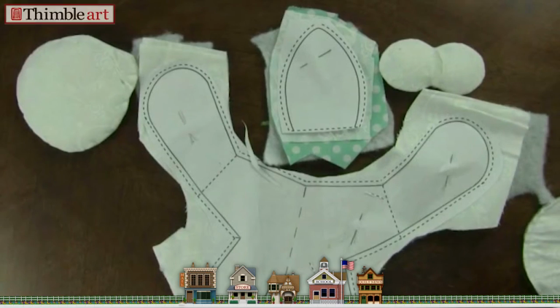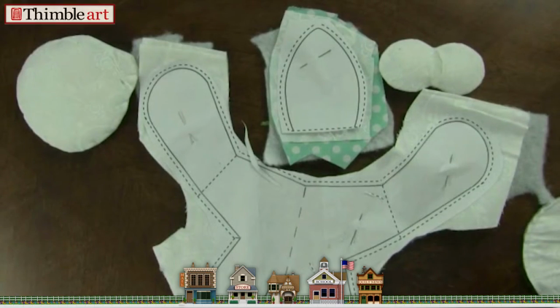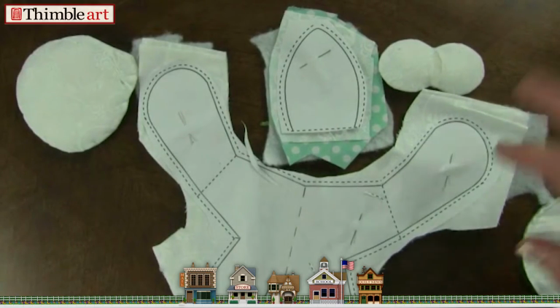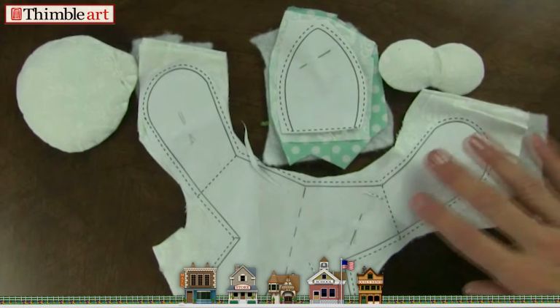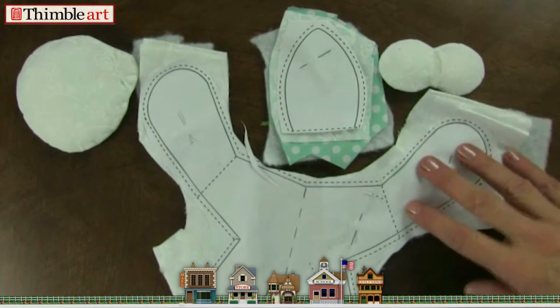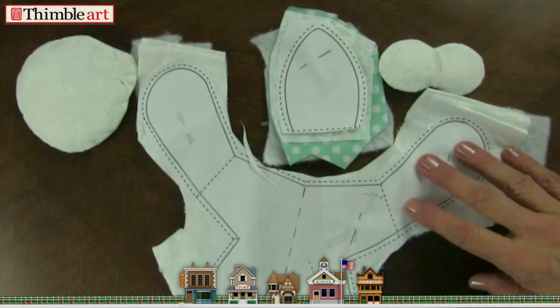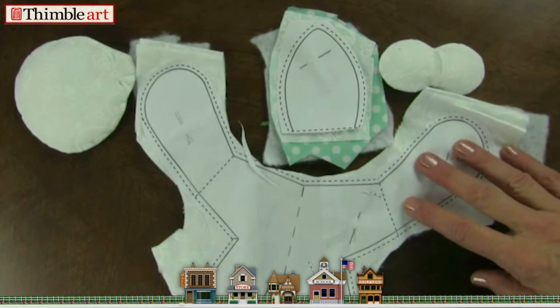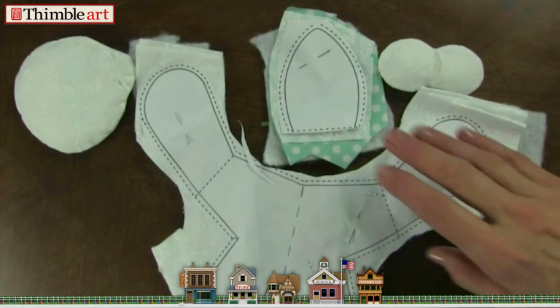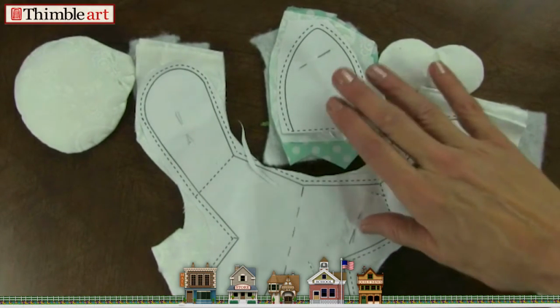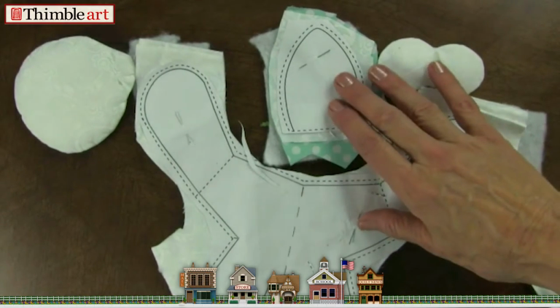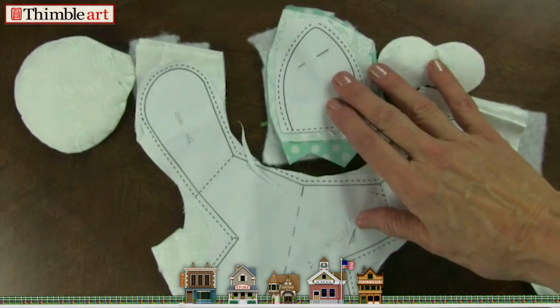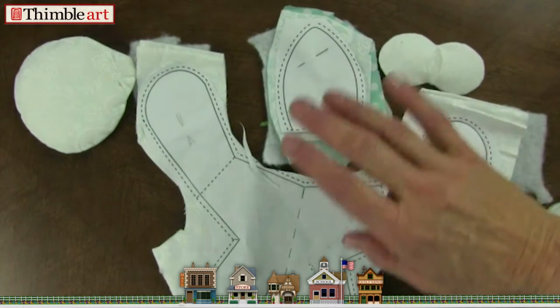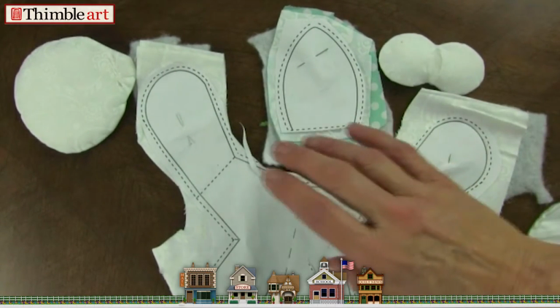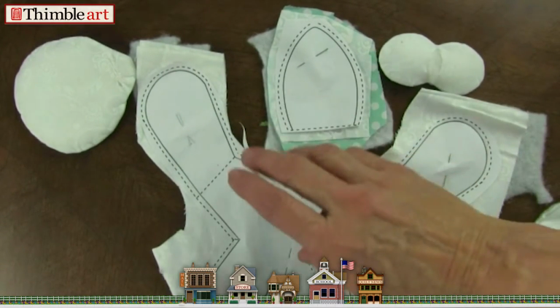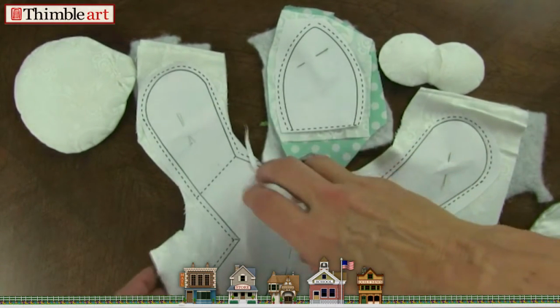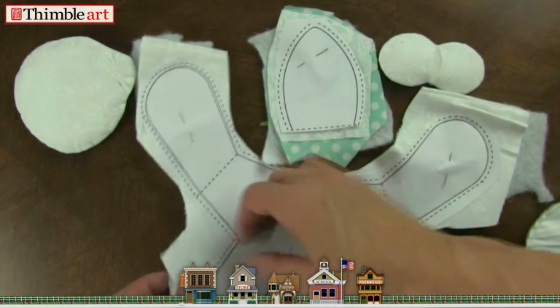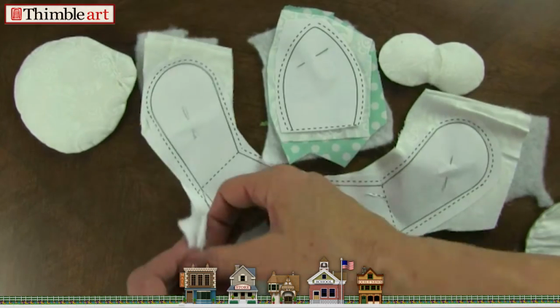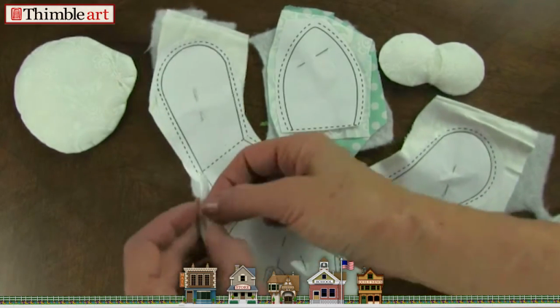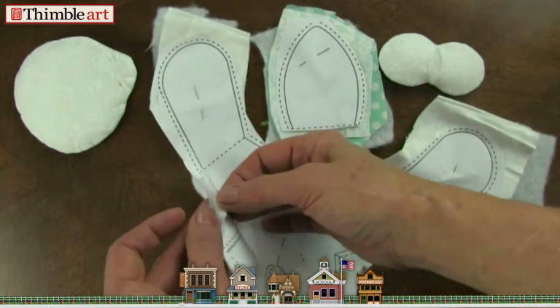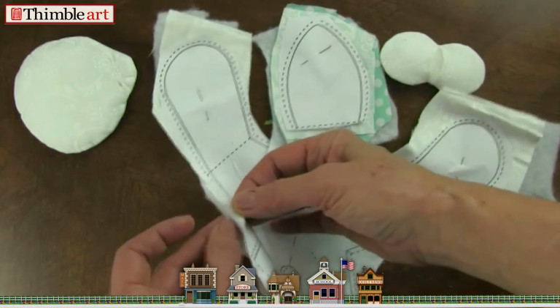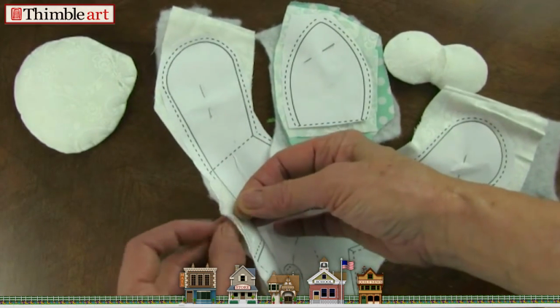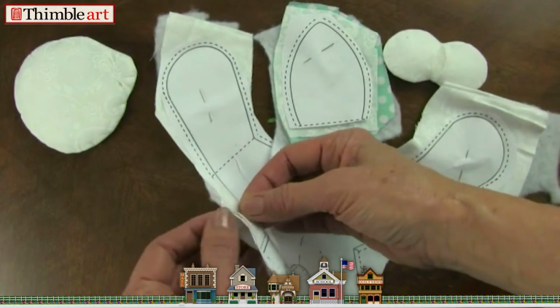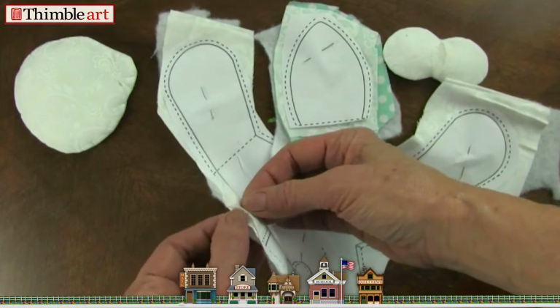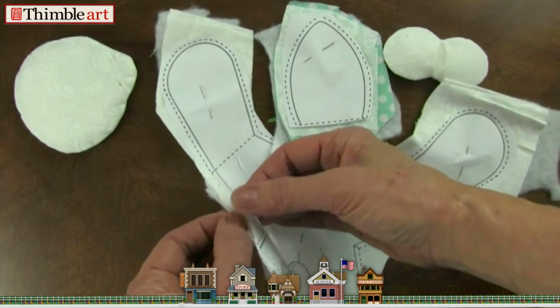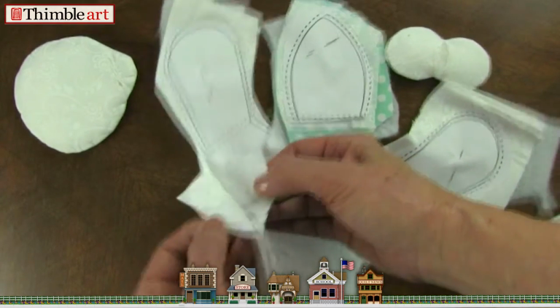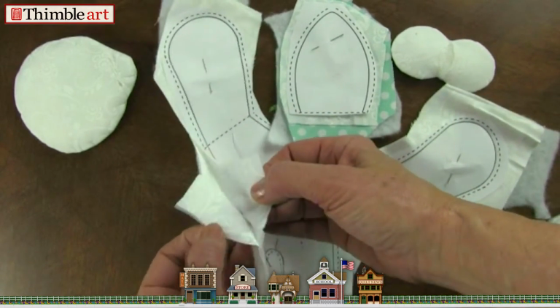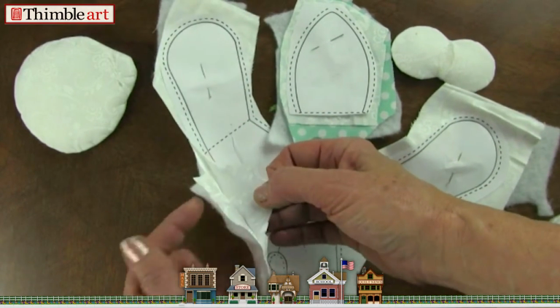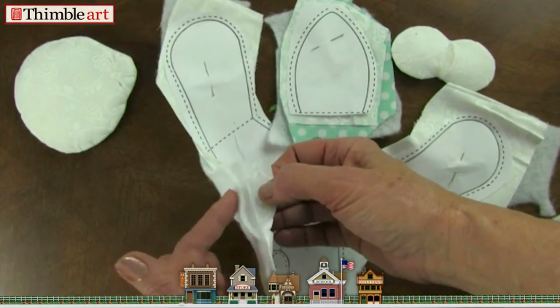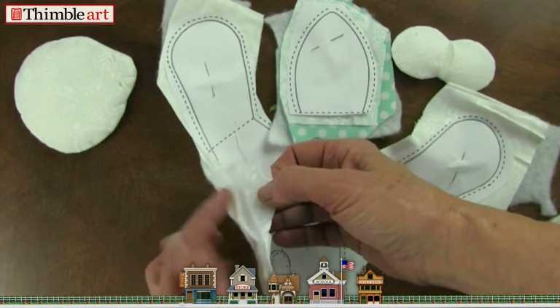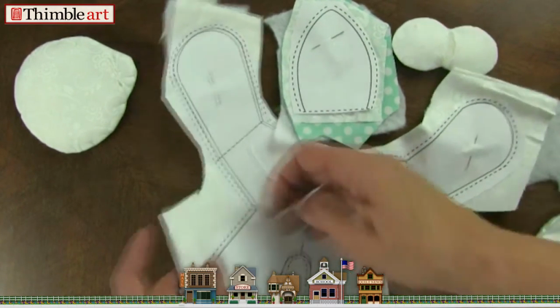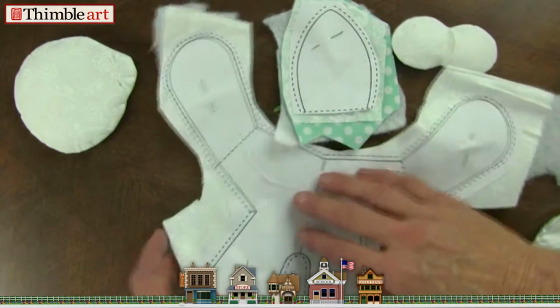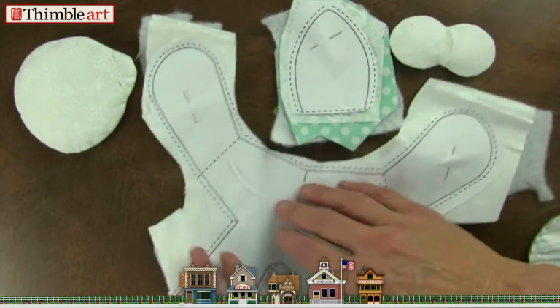Begin by making all of your dimensional pieces. Take your pattern, place it on top of two pieces of fabric that are right sides together, then polyester bottom and batting.